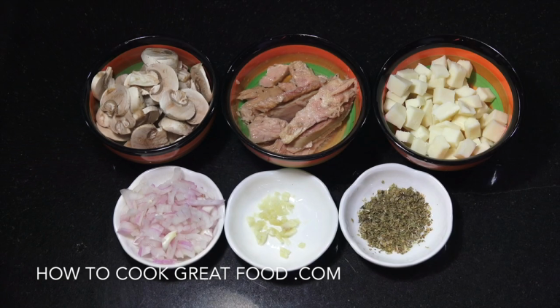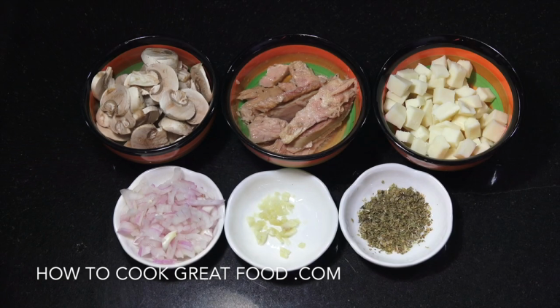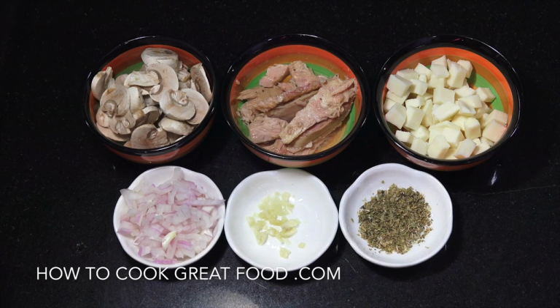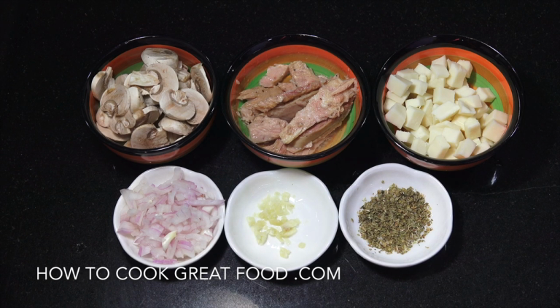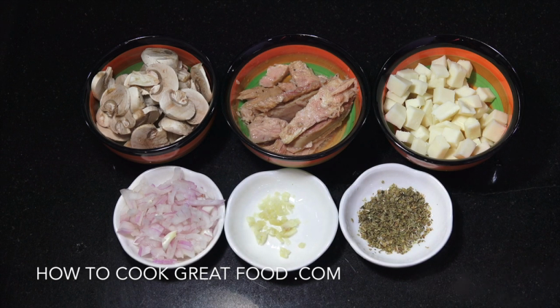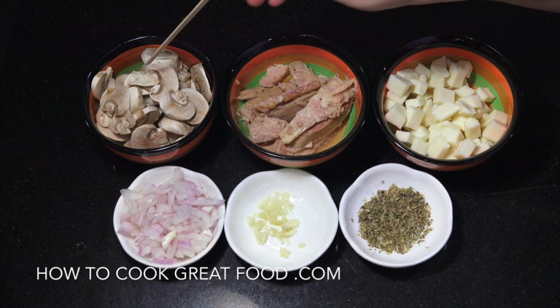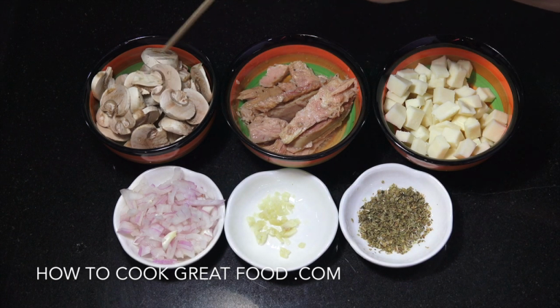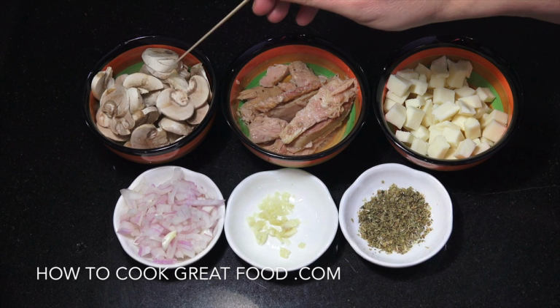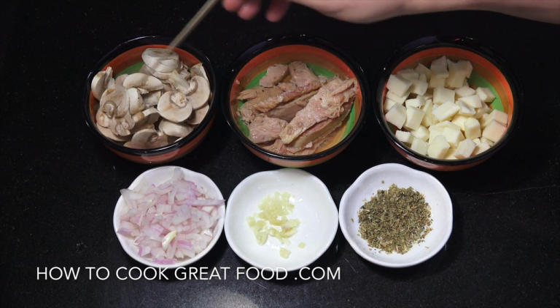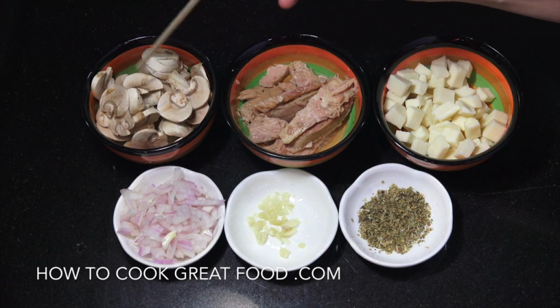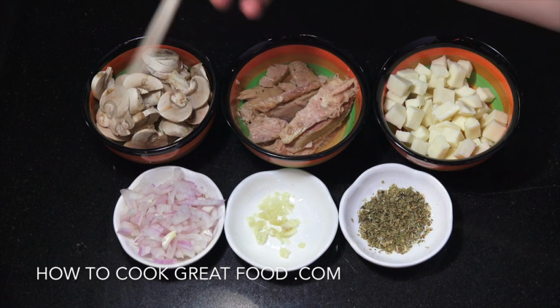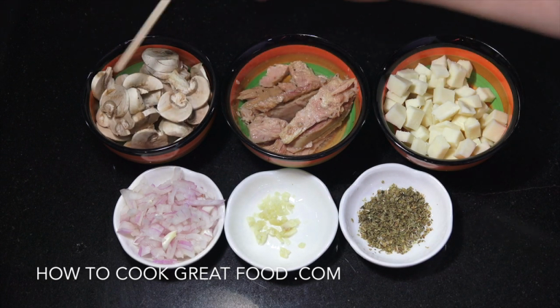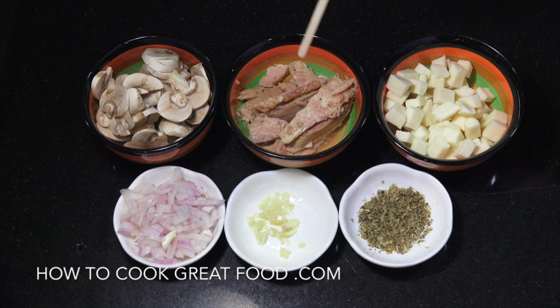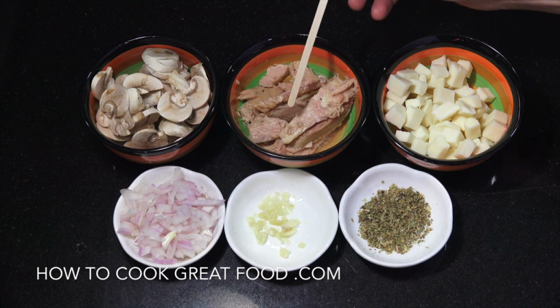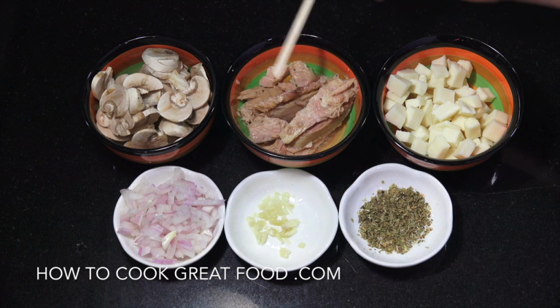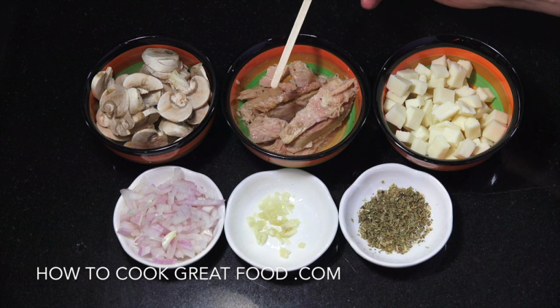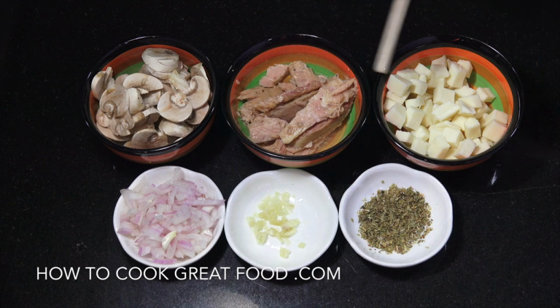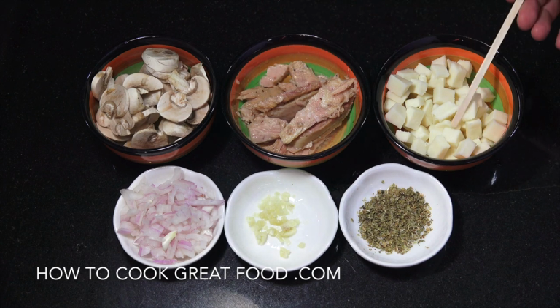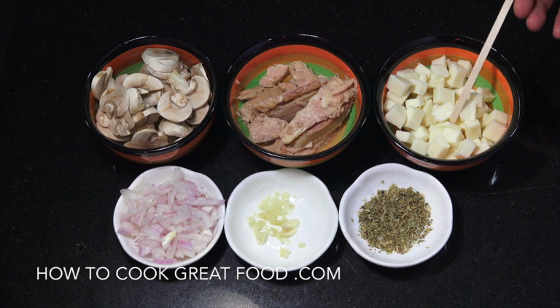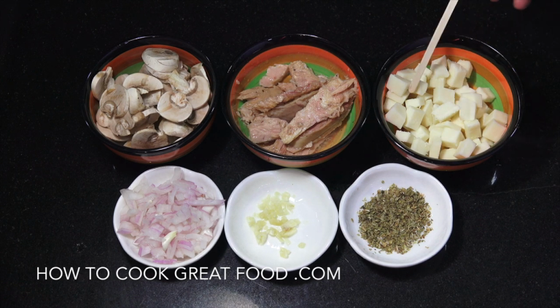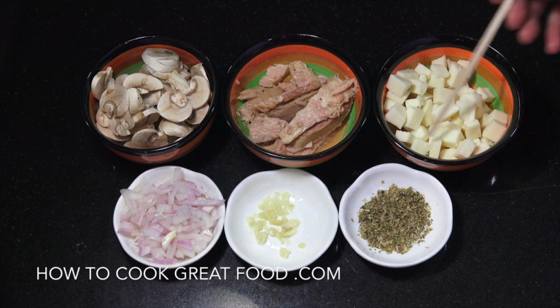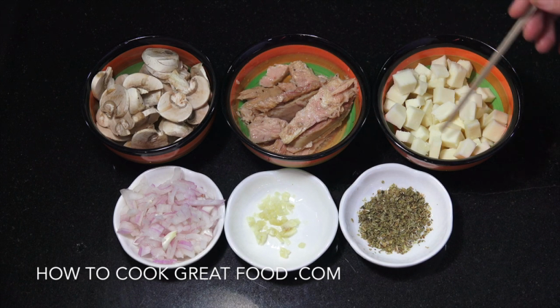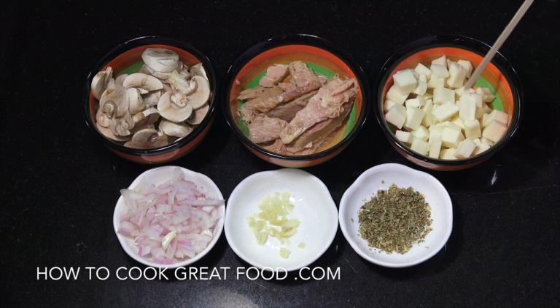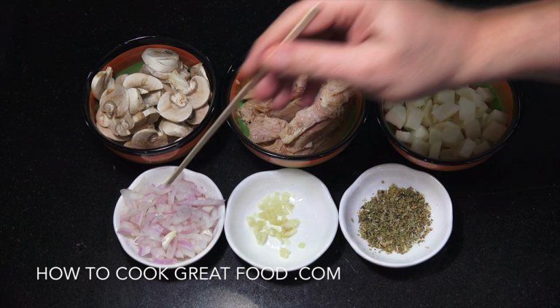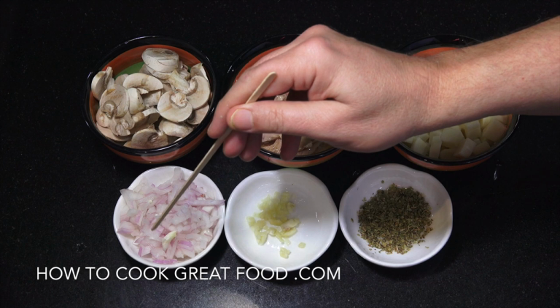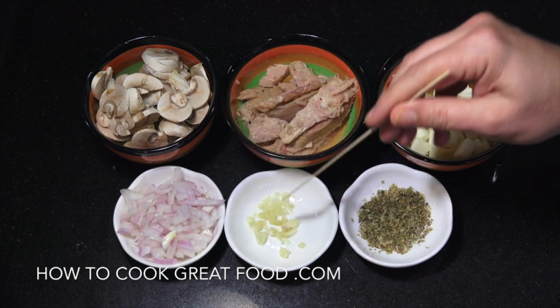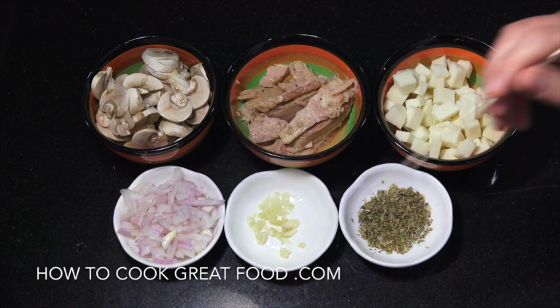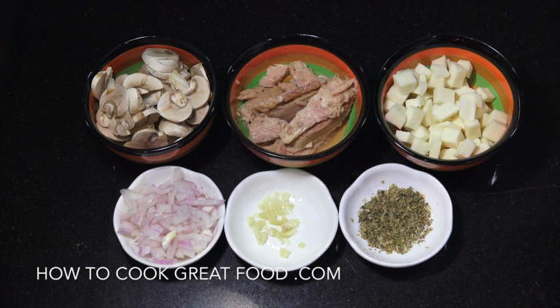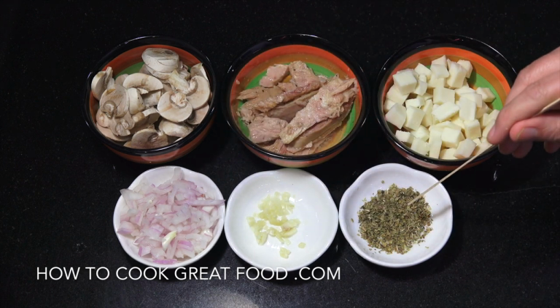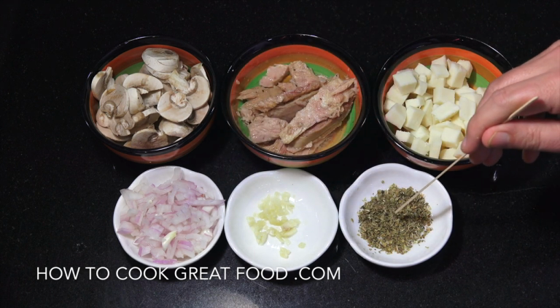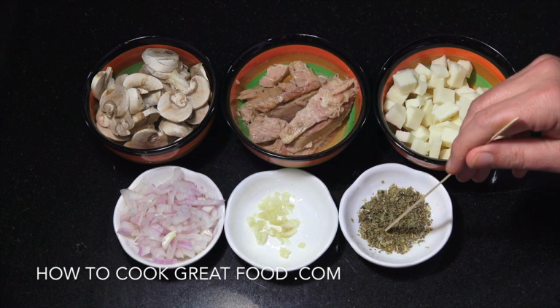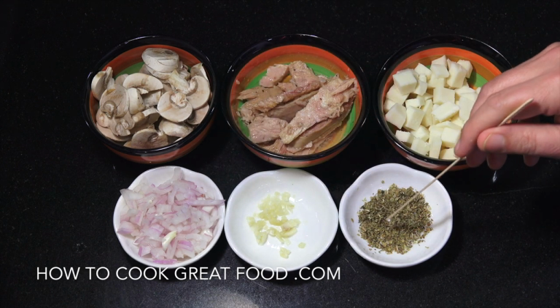Okay let's have a look at what we've got here. Mushrooms — I've got some white mushrooms cut fairly thin, a can of tuna, some mozzarella diced as you can see, a little bit of onion, a tiny amount of garlic, and a little bit of oregano.